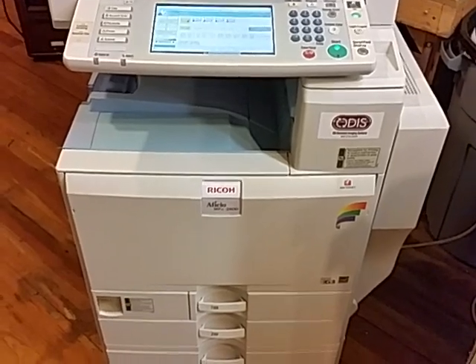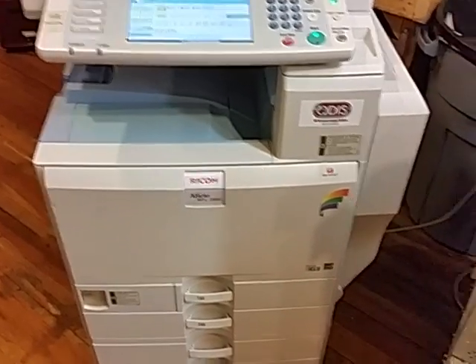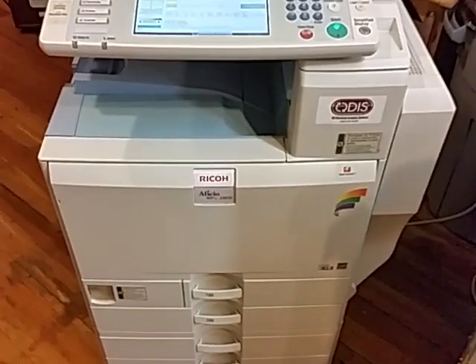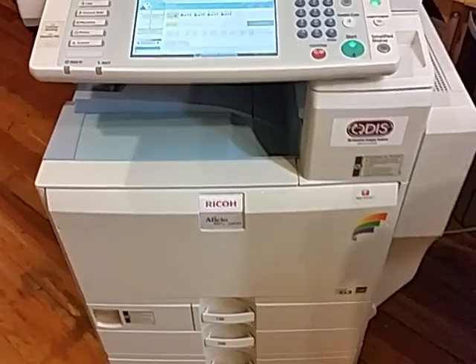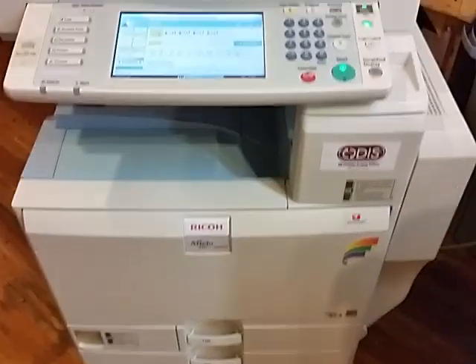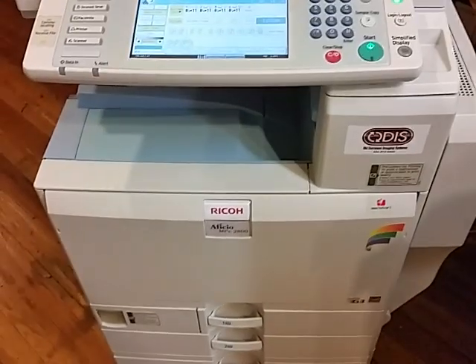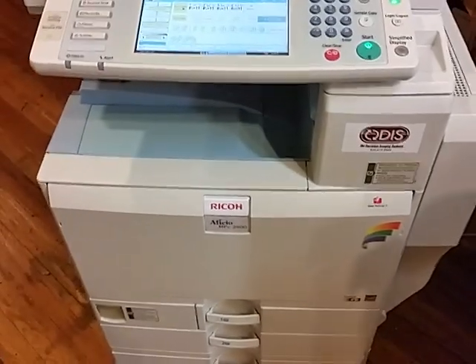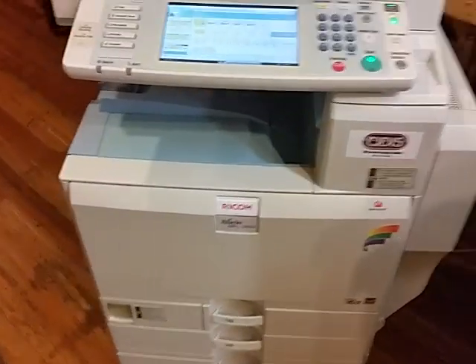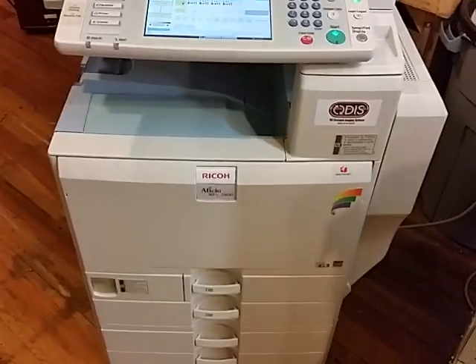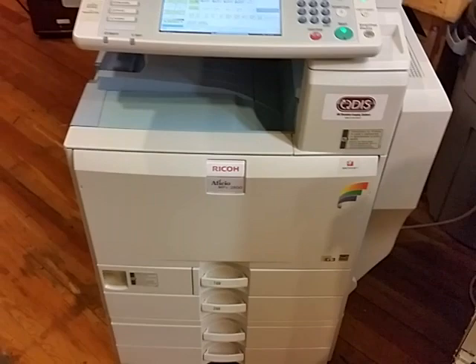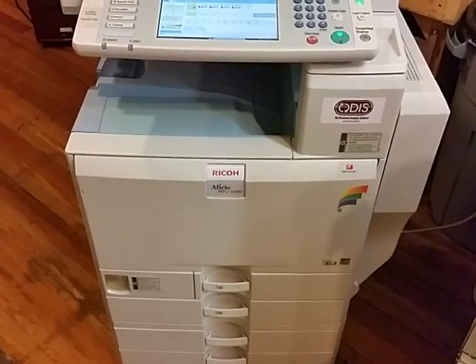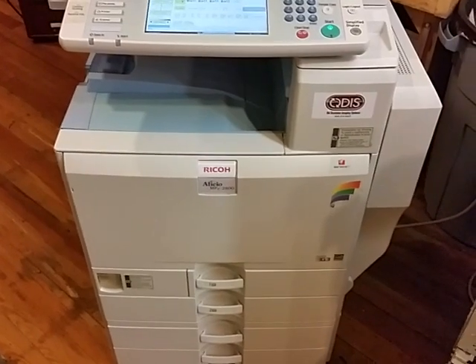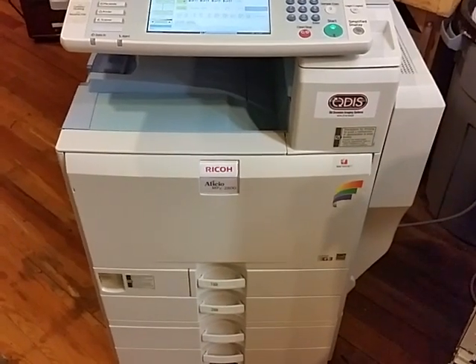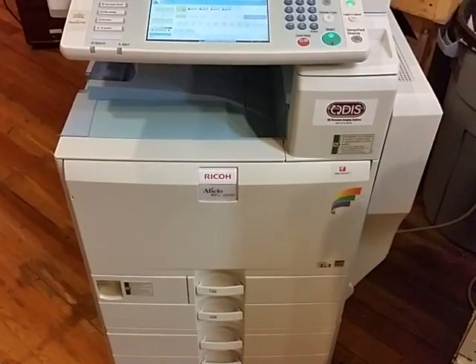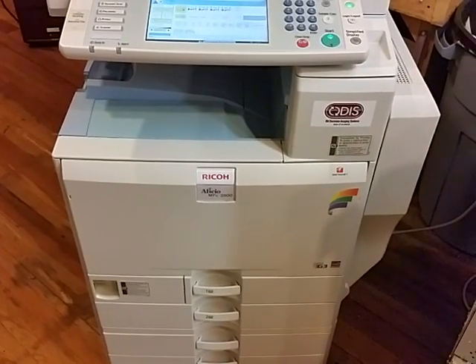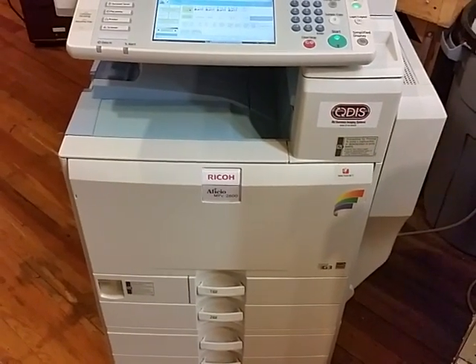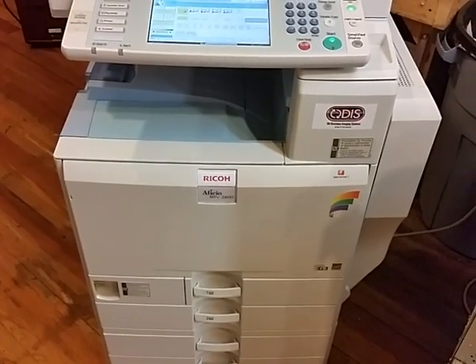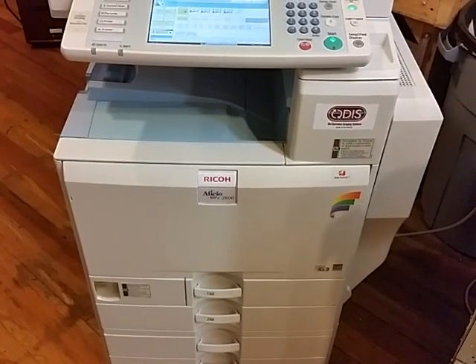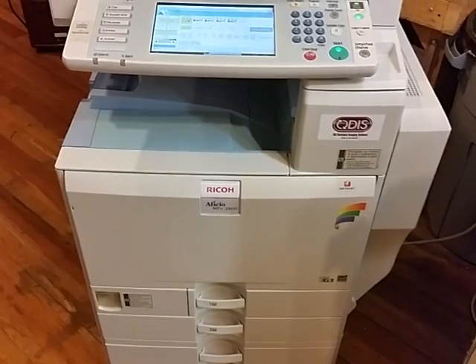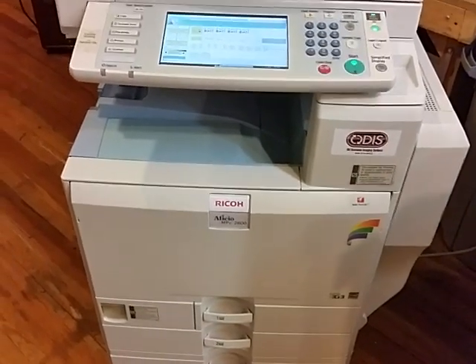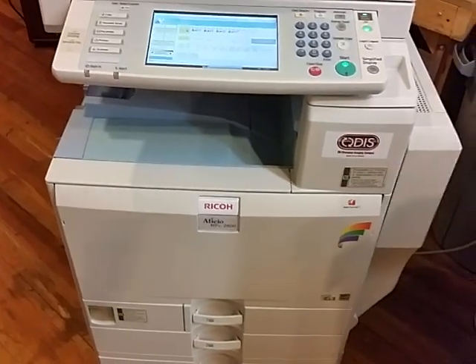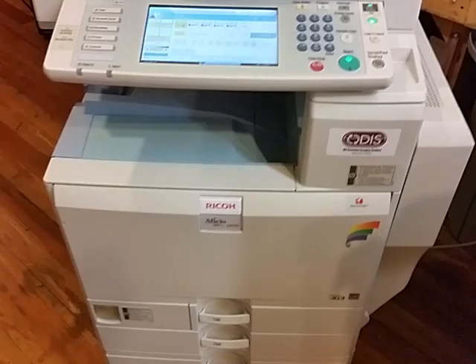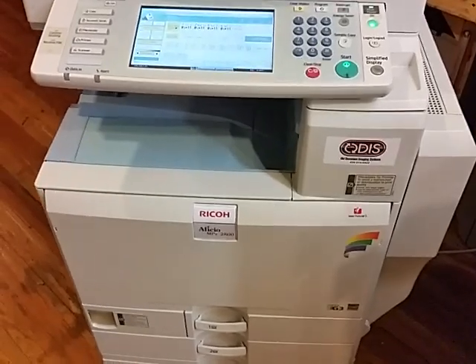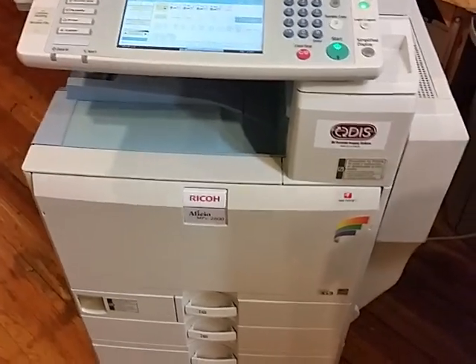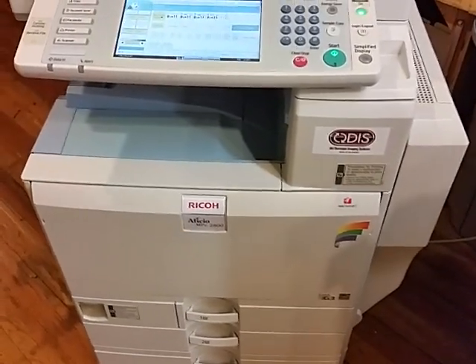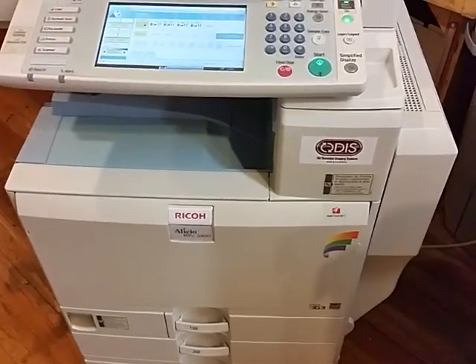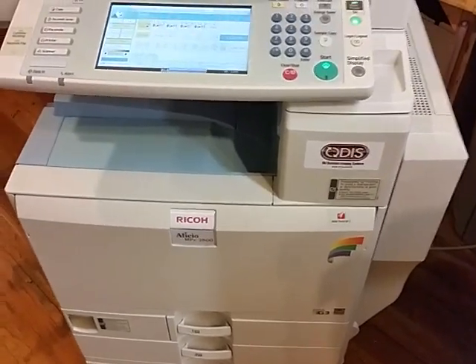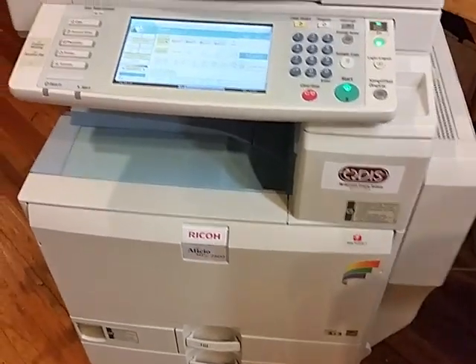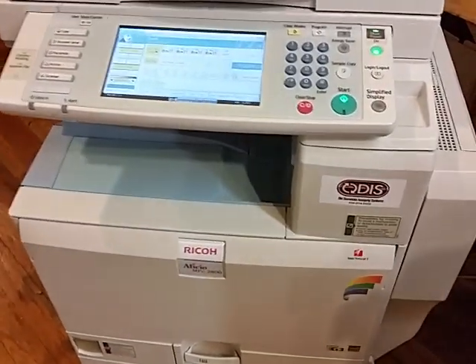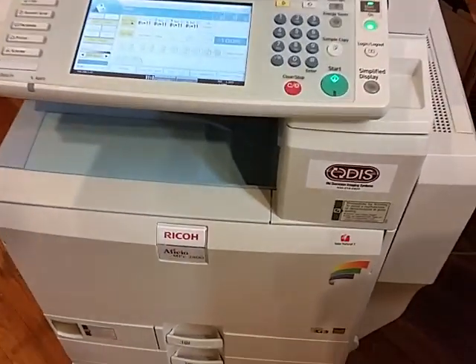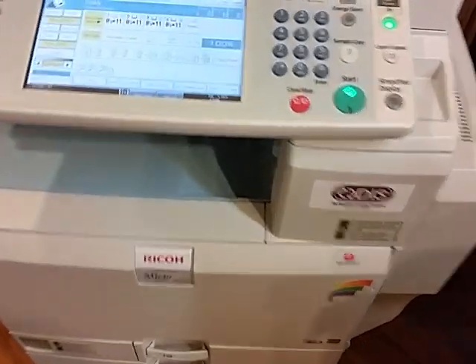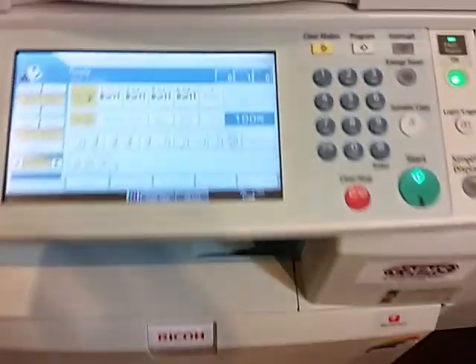Today what we're going to be doing is replacing the developer in a Ricoh color copier, an MPC 2000, all the way up to a 5501, 2800, 3500, and so on.